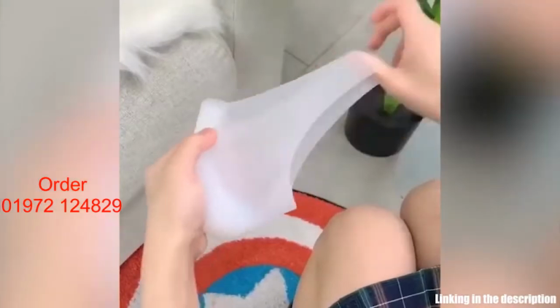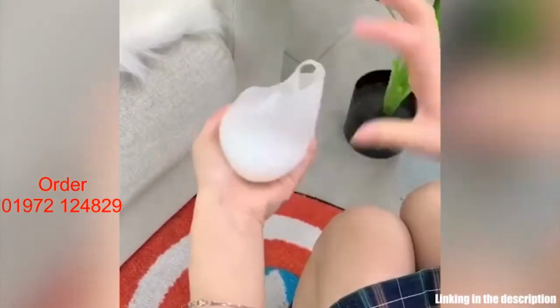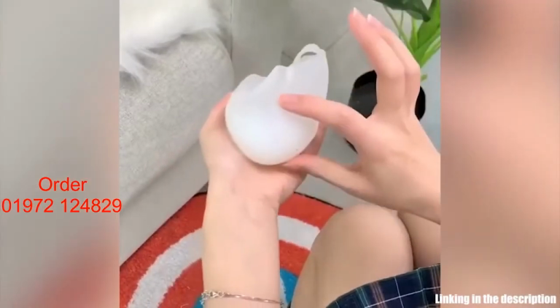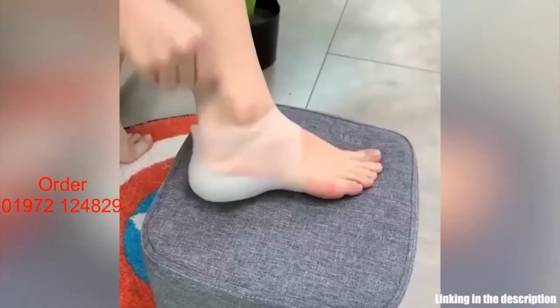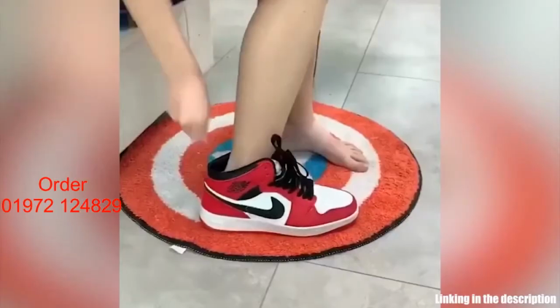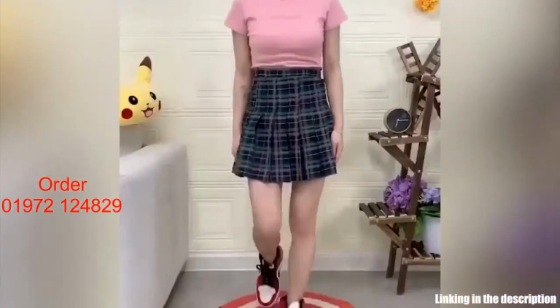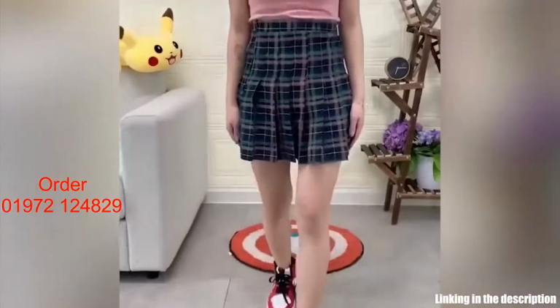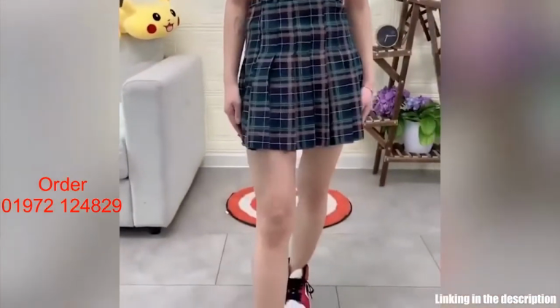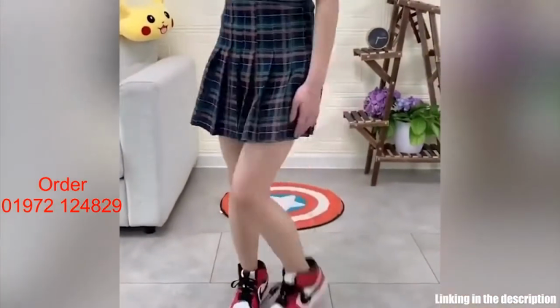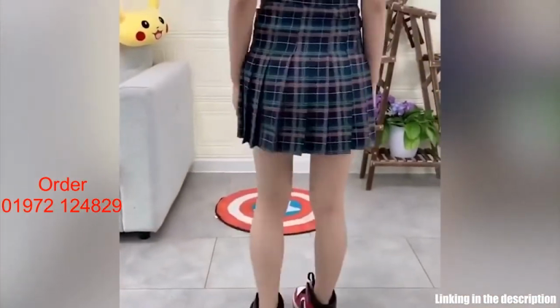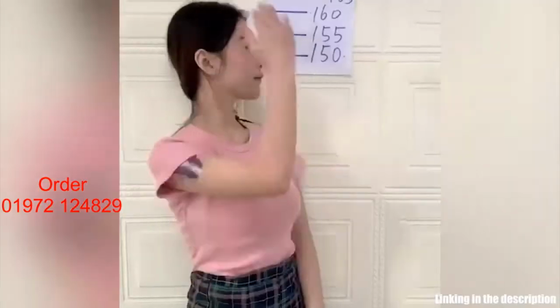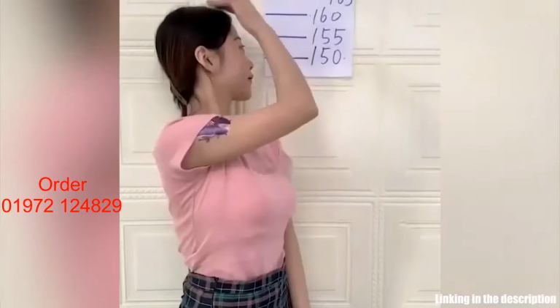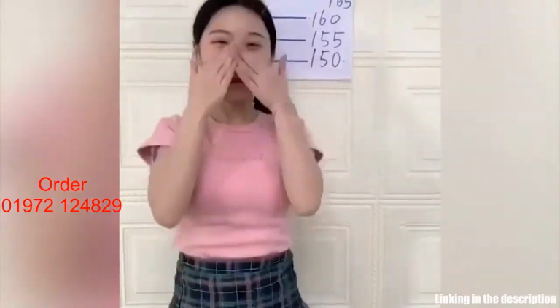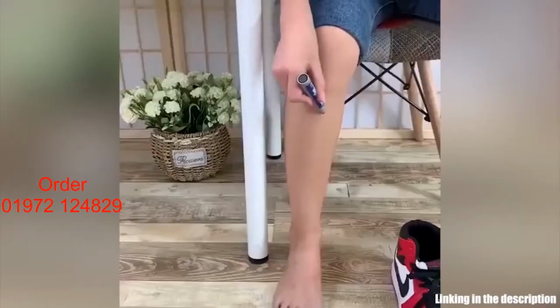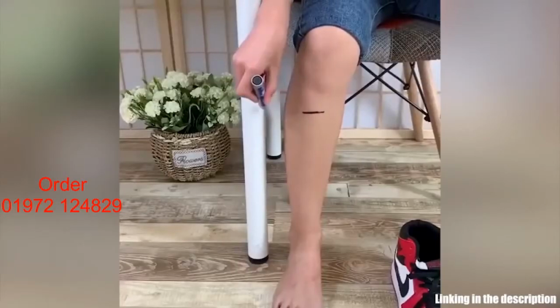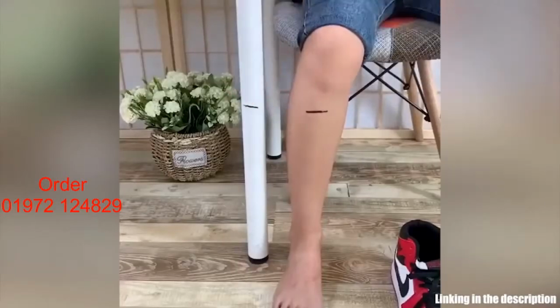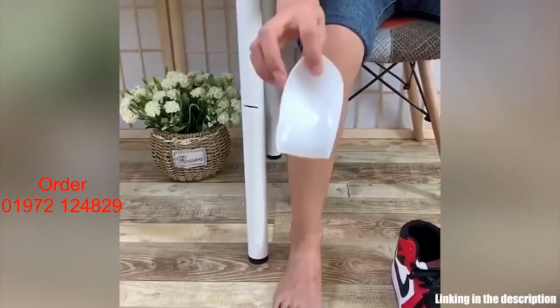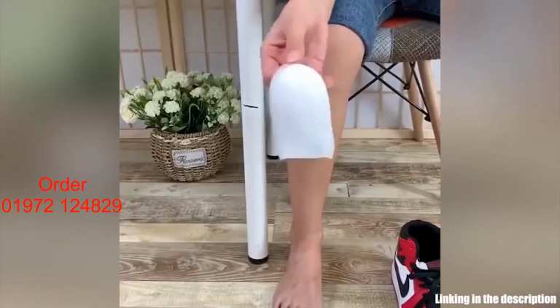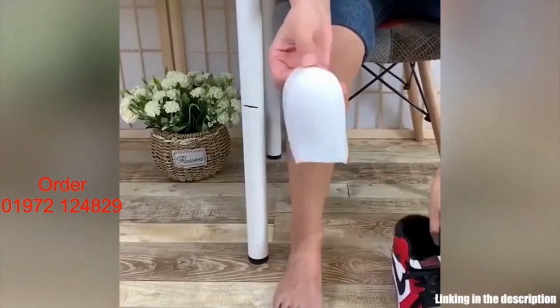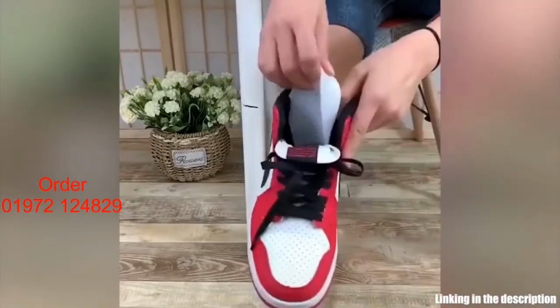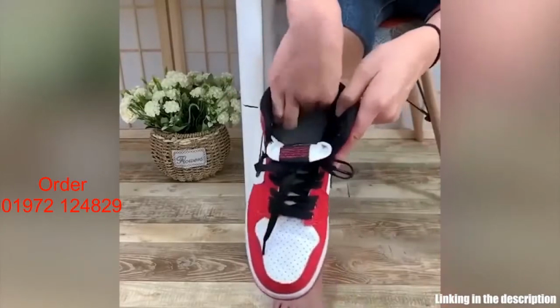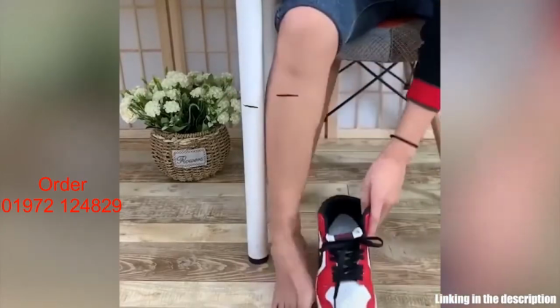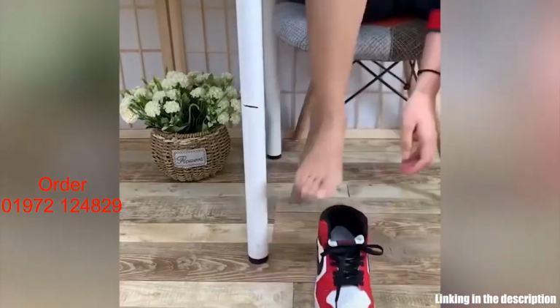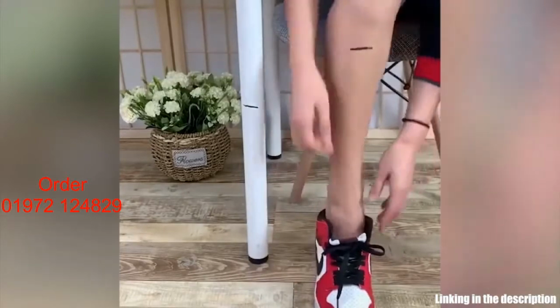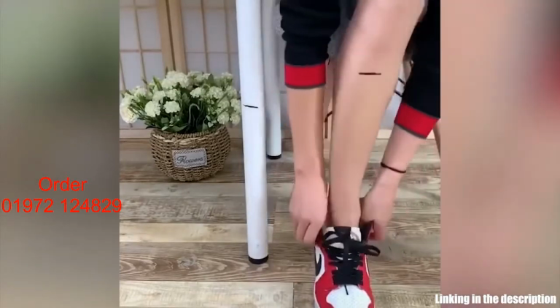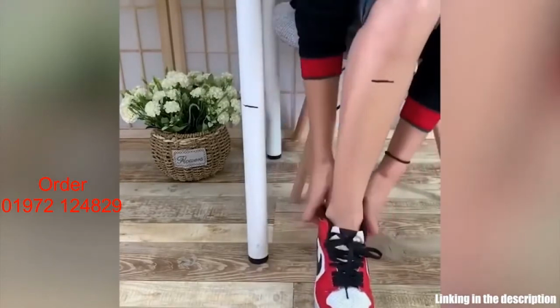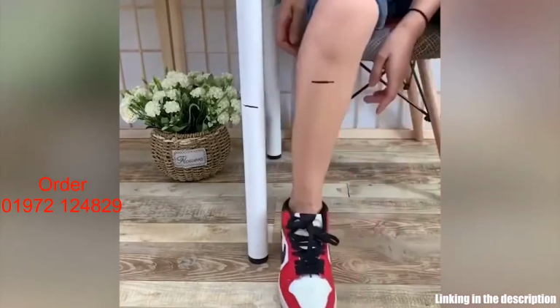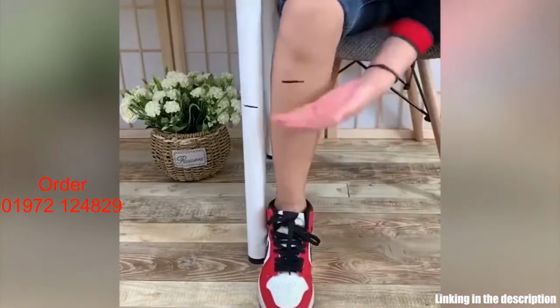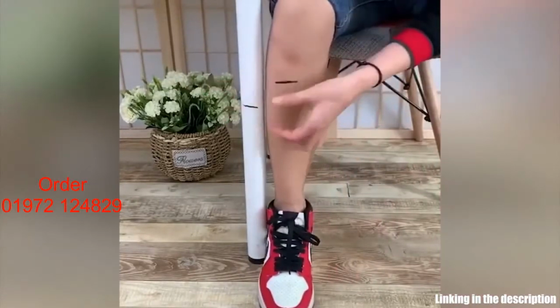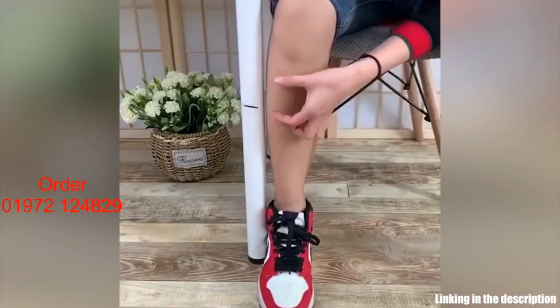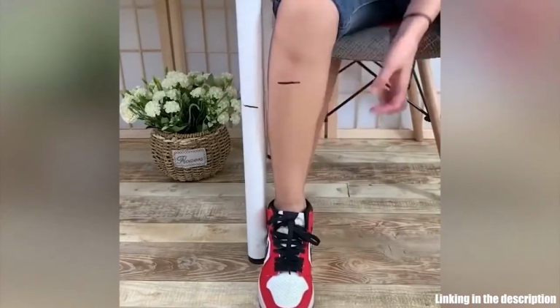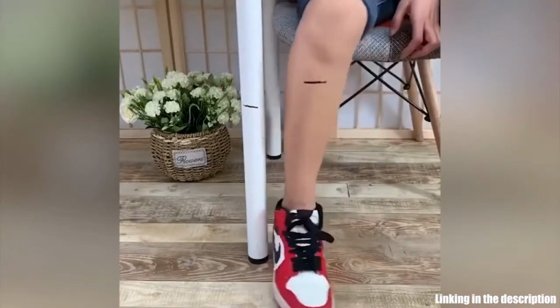No moving, no slipping. No one knows the secret of your increased height. Scientific U-shape designed to fit your heel edge very well so as to protect your heels. Great for pain relief from plantar fasciitis and heel bone spurs.